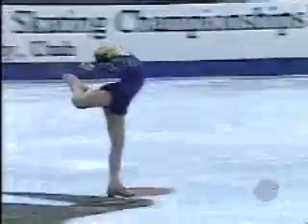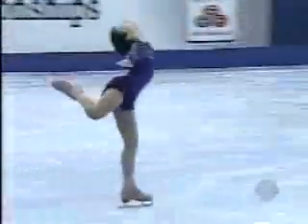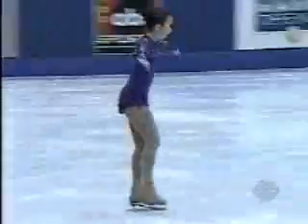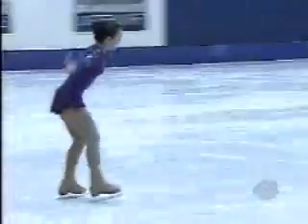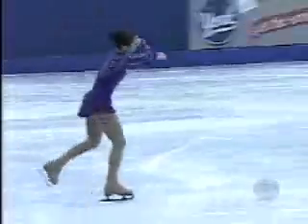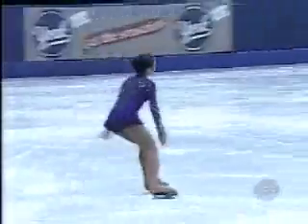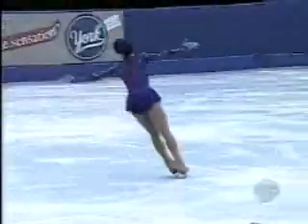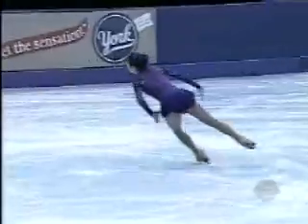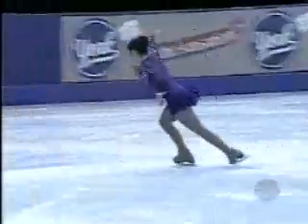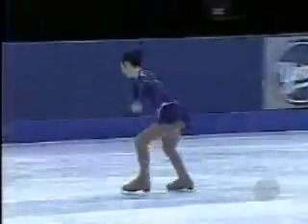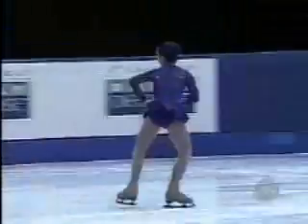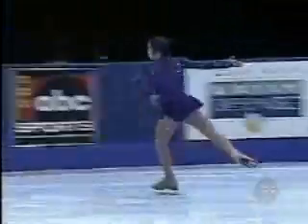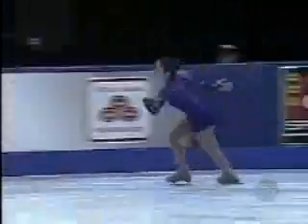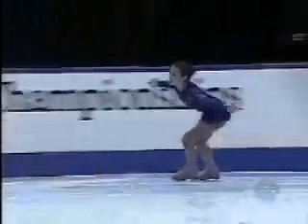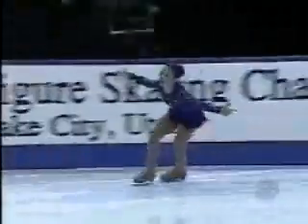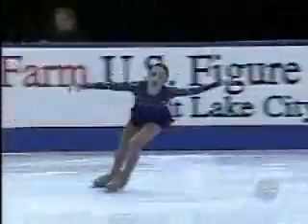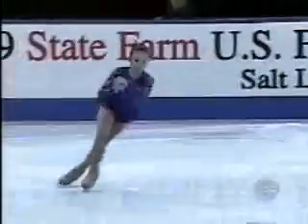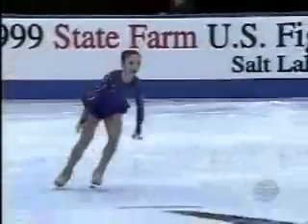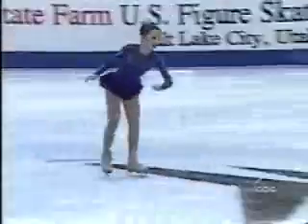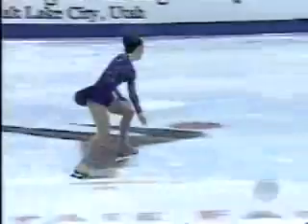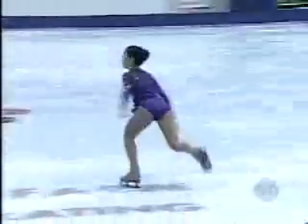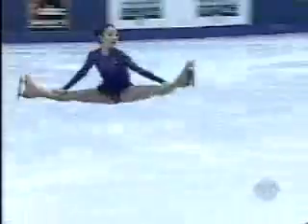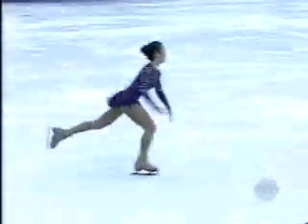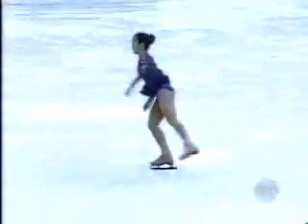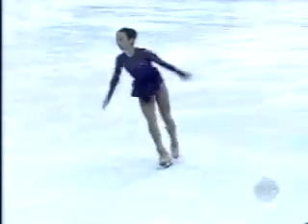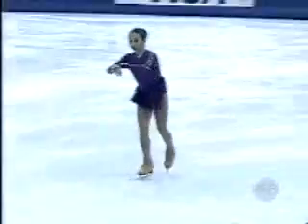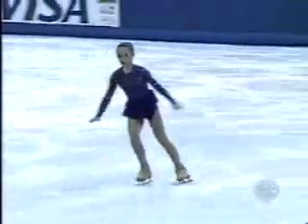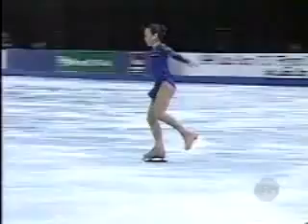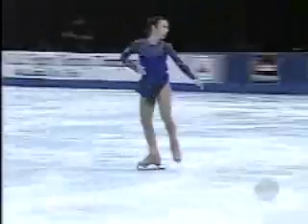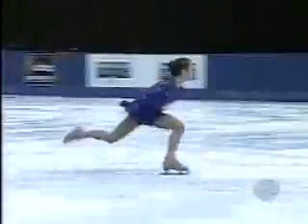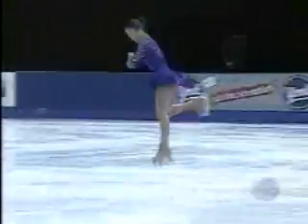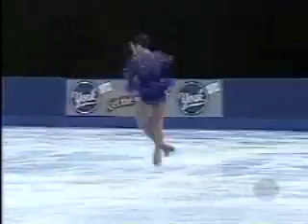This is a very difficult move to do. It's almost like a layback spin position, but holding that control. That one could have been better — the knee, the leg. Look at that split. There it is. Tell me who does a better one than that.